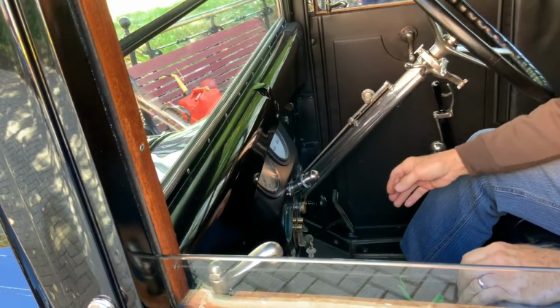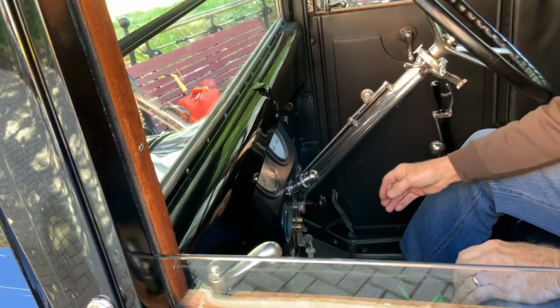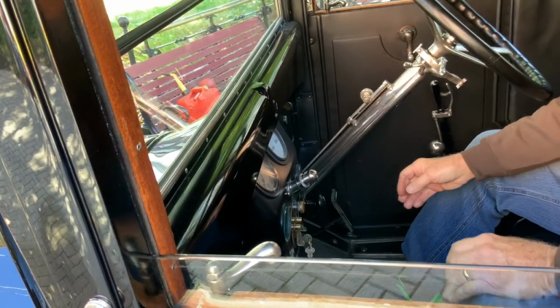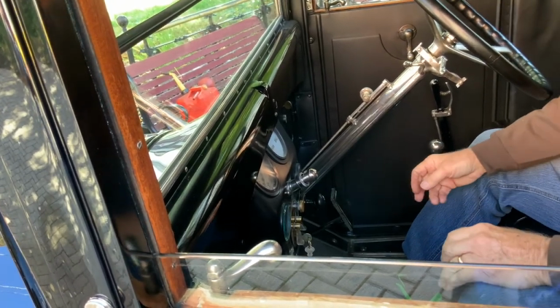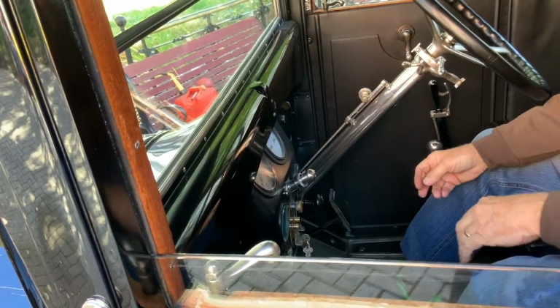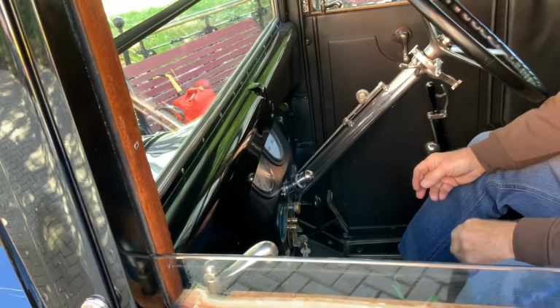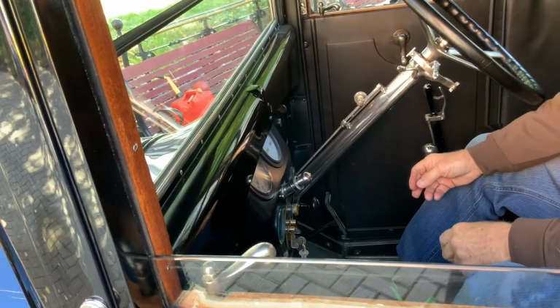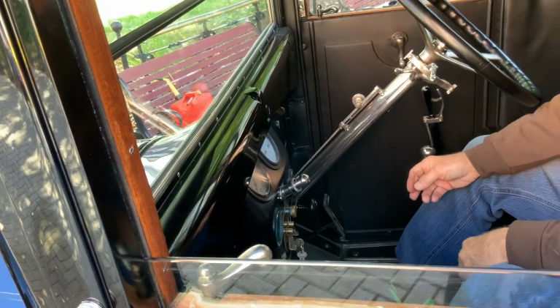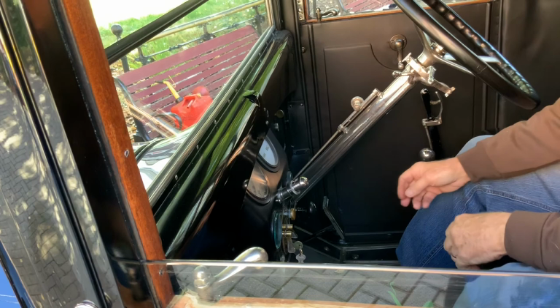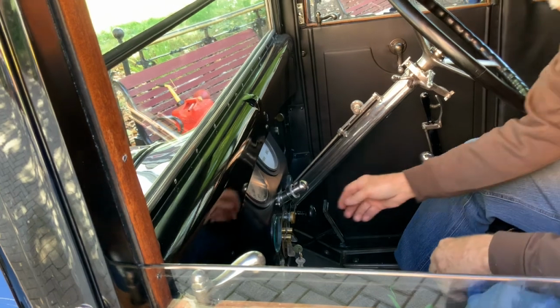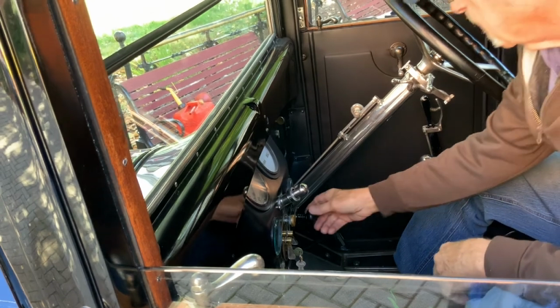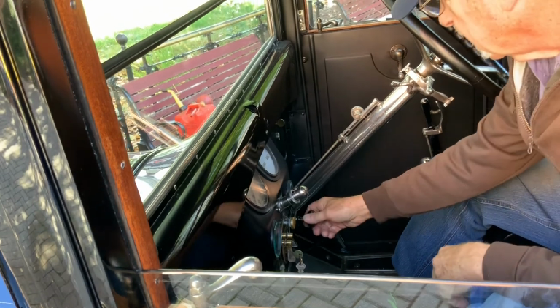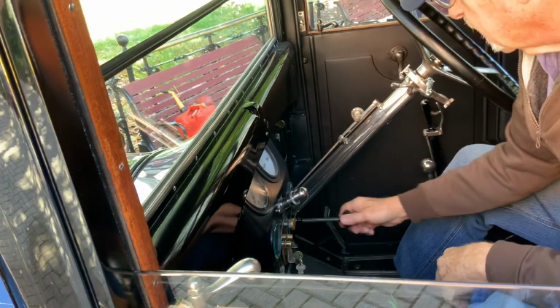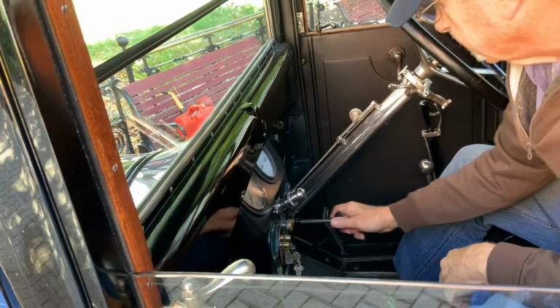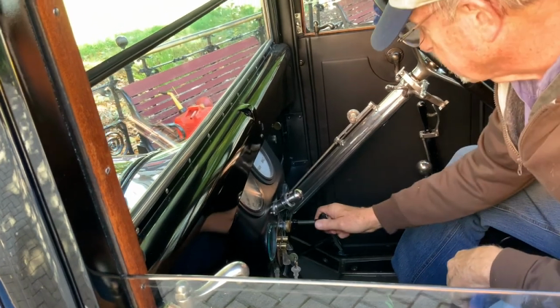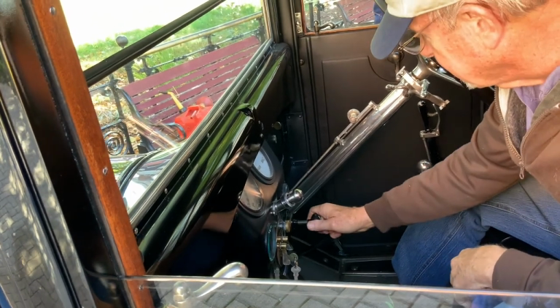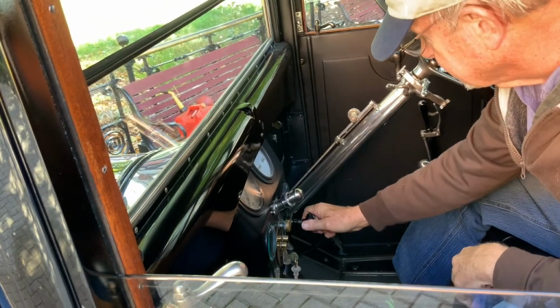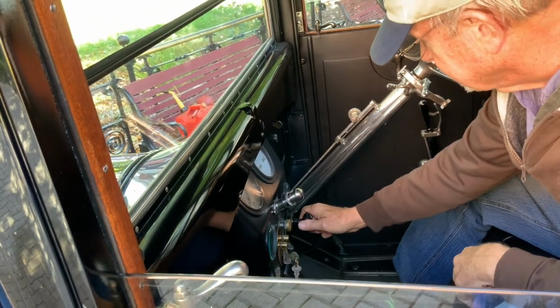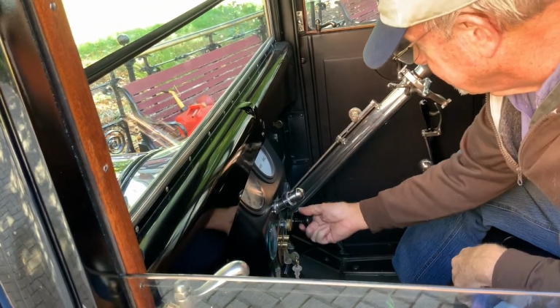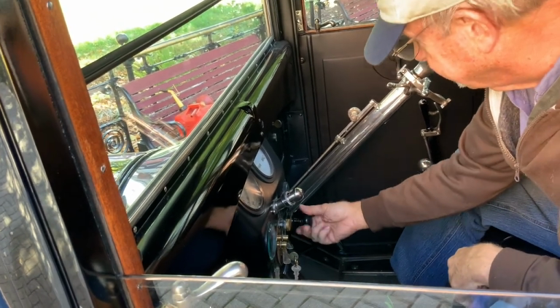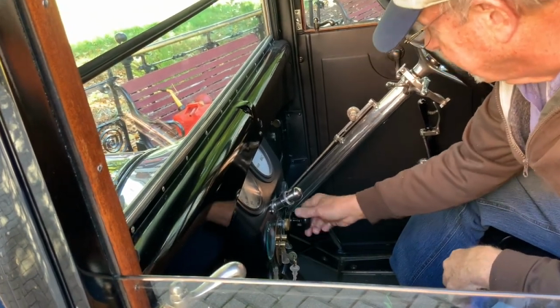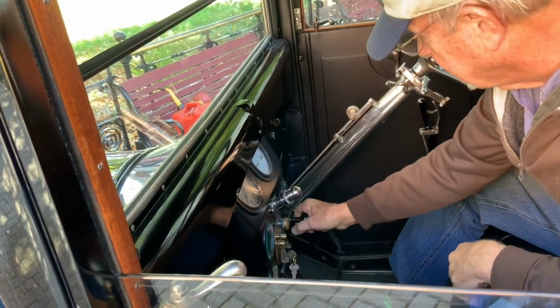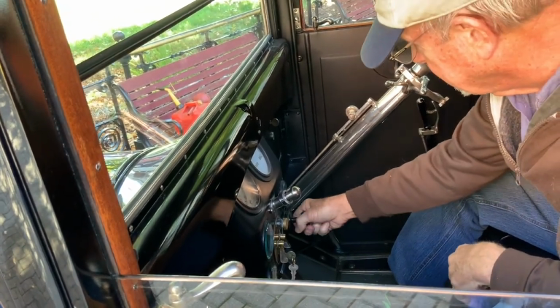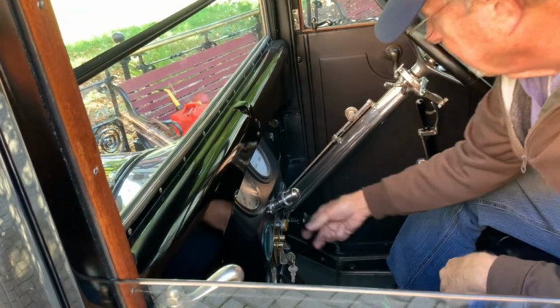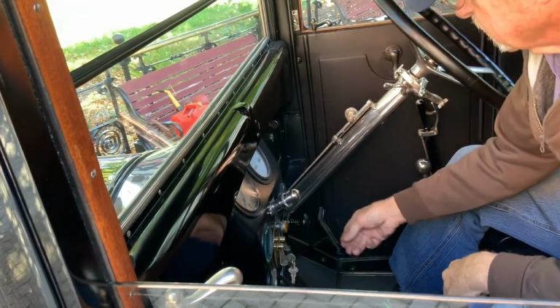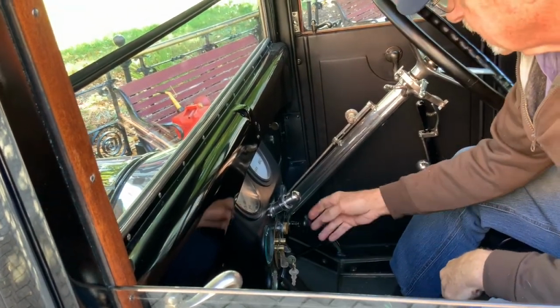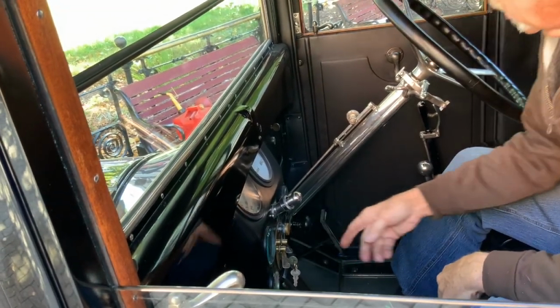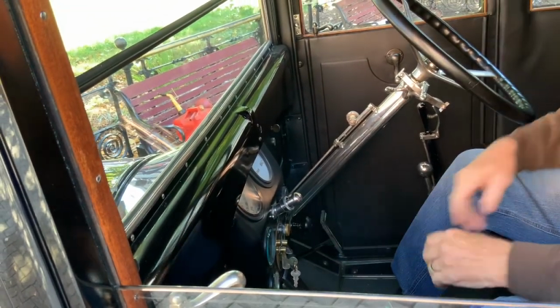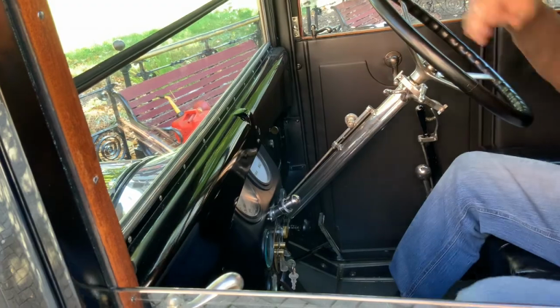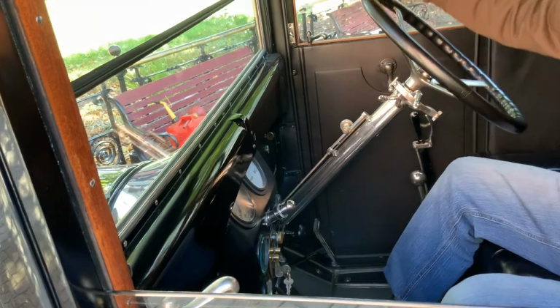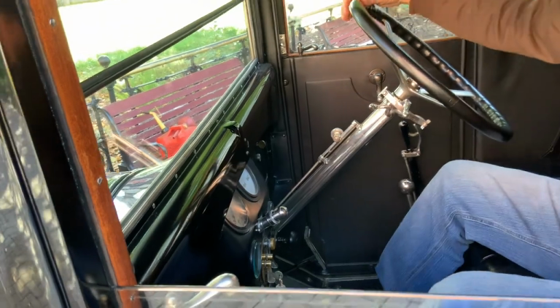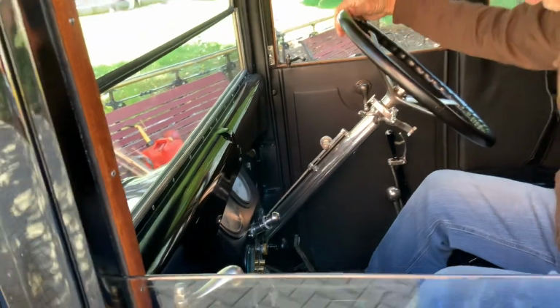Jim, have you pumped it up already? Yeah, it's up to about two, I think. So that's how you pump some pressure into the tank.